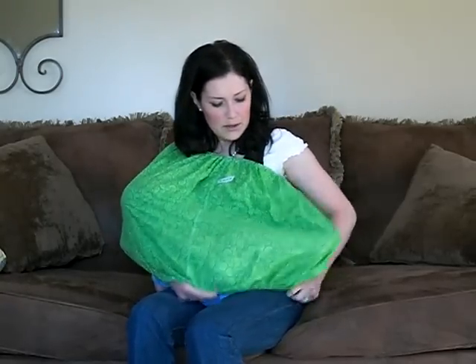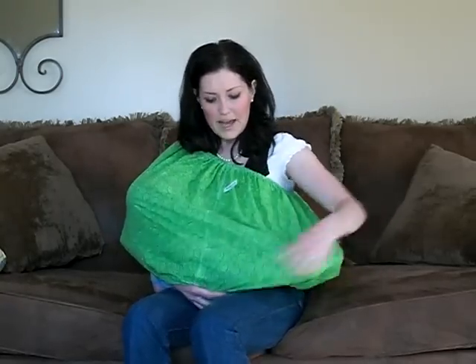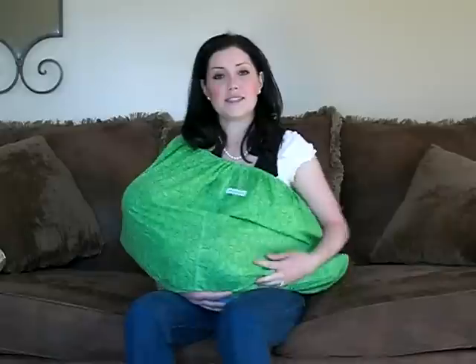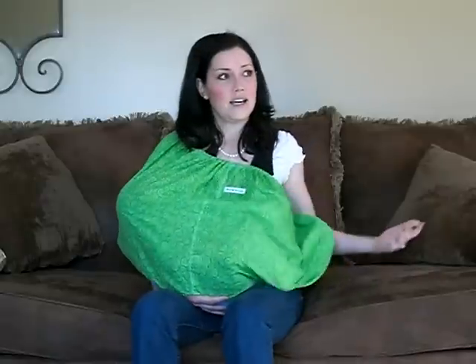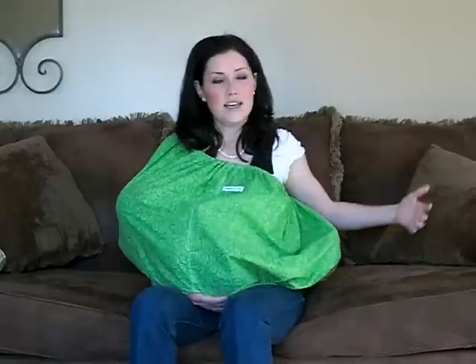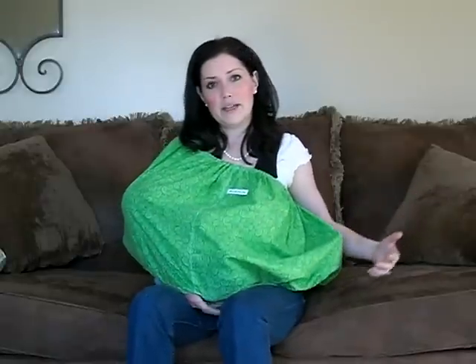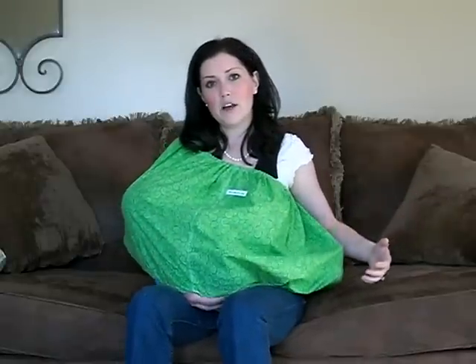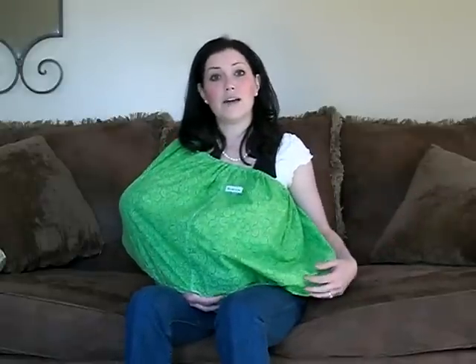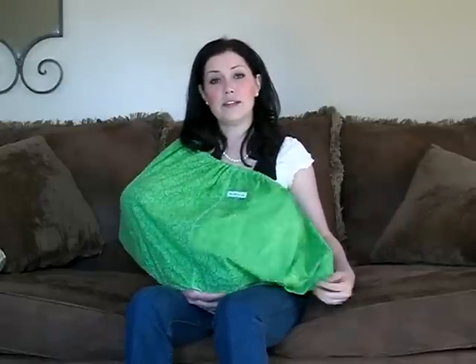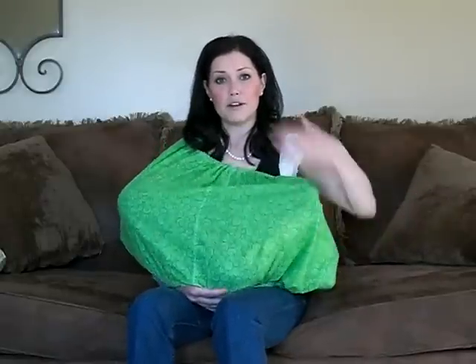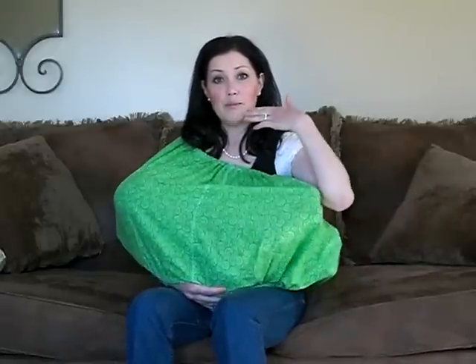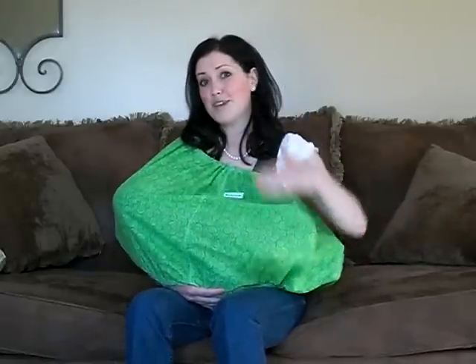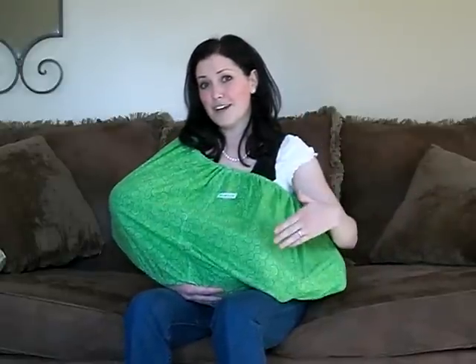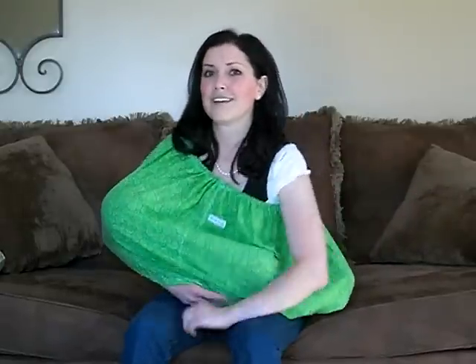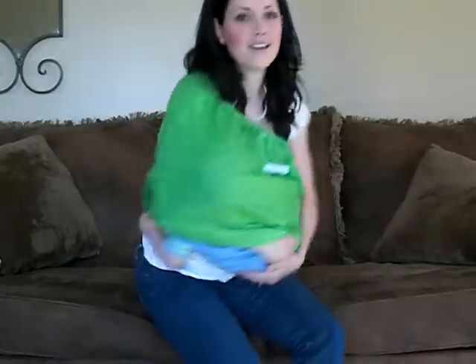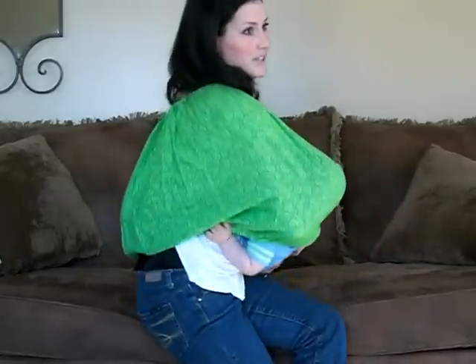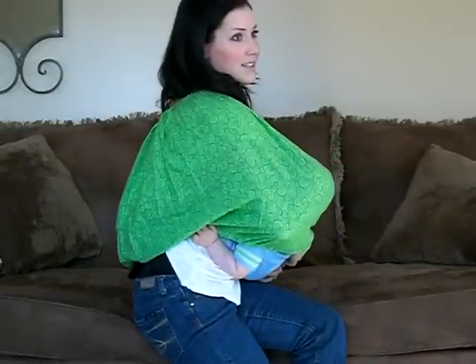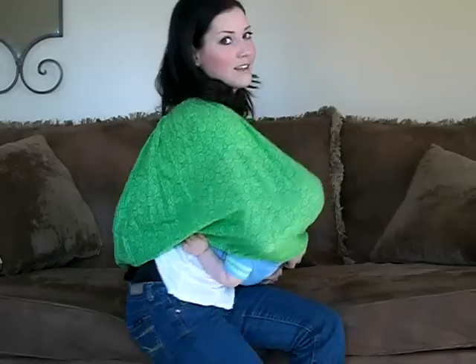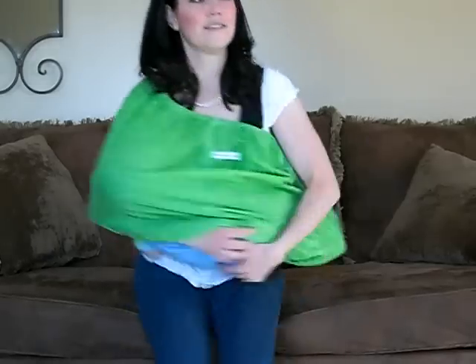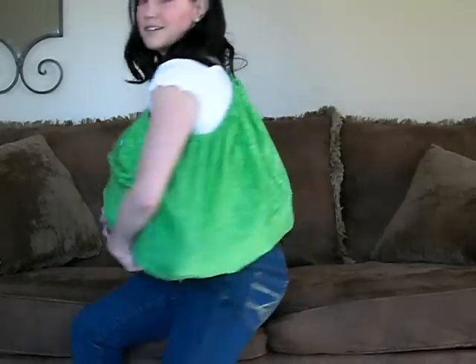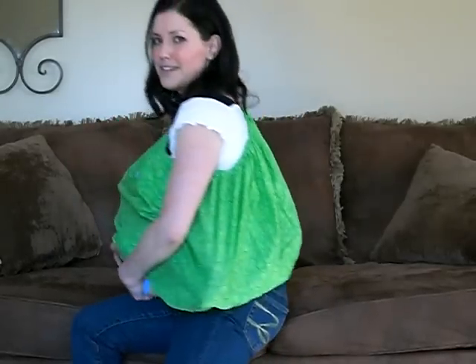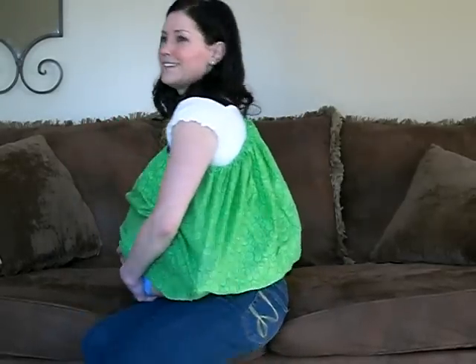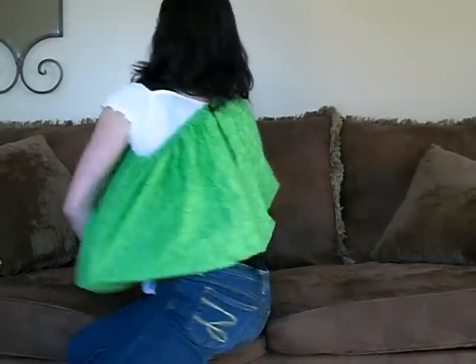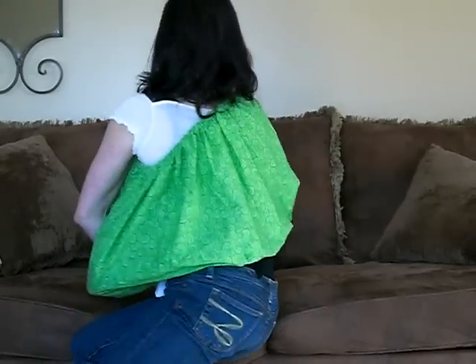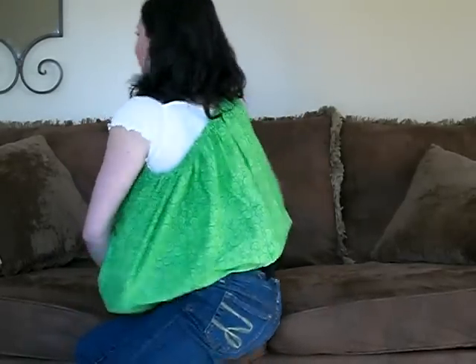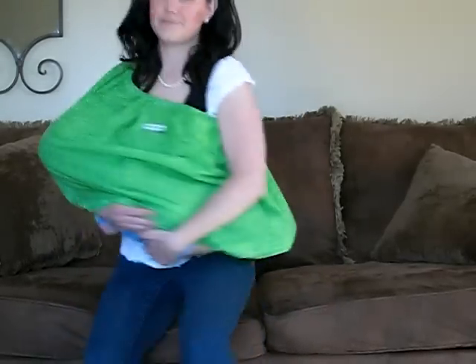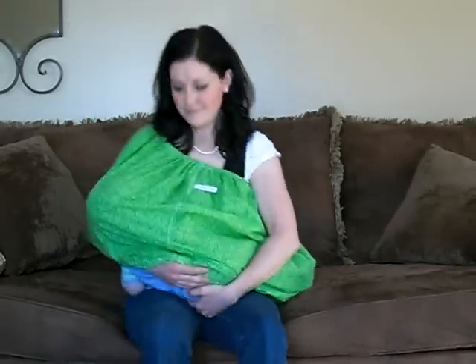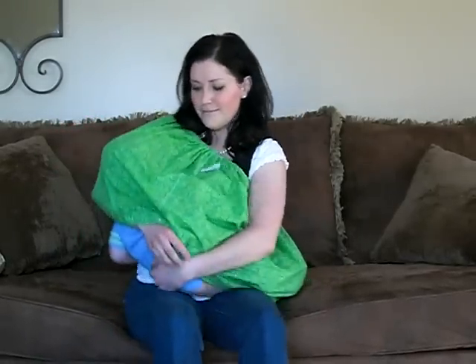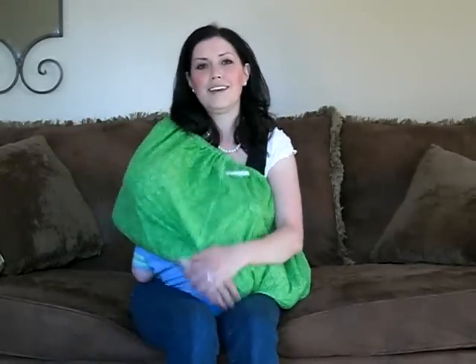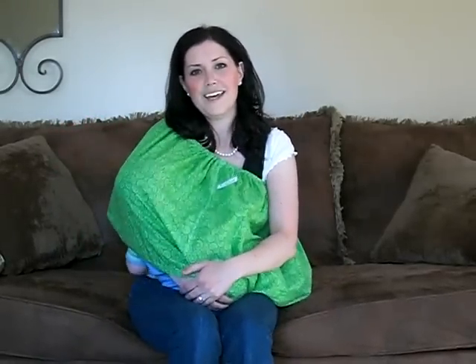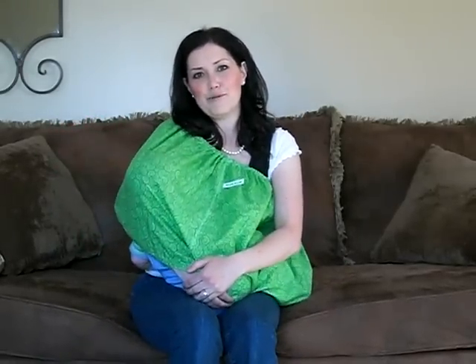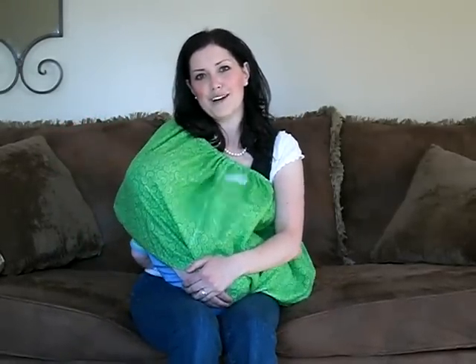But as you can see, he's completely enclosed and I'm completely covered. The boob tube's got your front, your sides, there's the other side, and your back. Get one at getaboobtube.com.